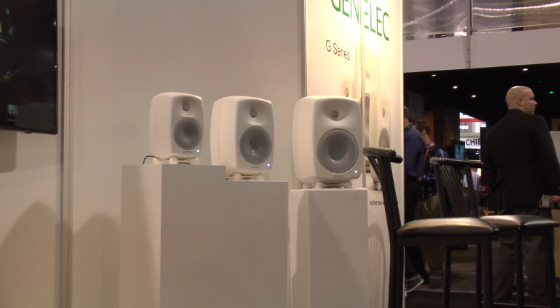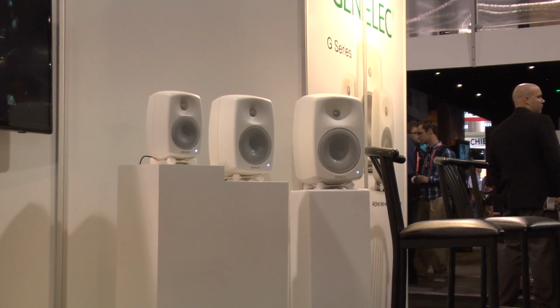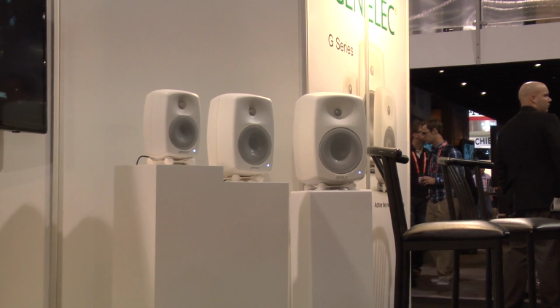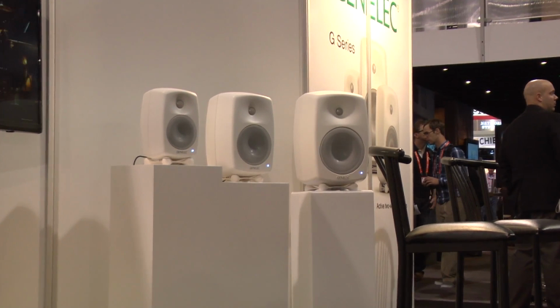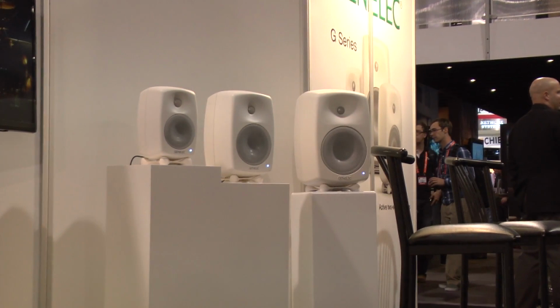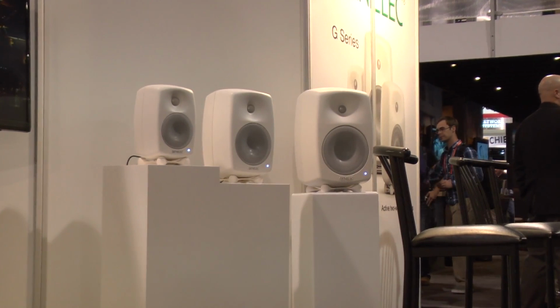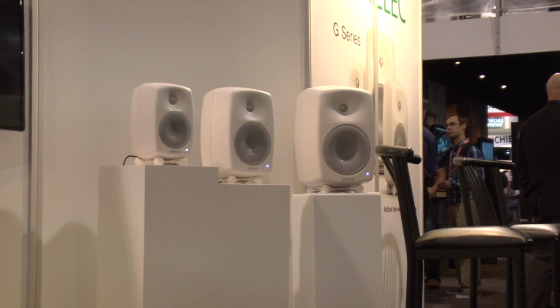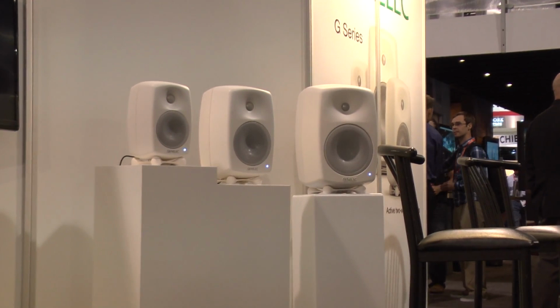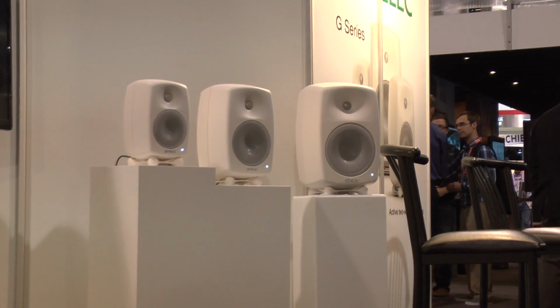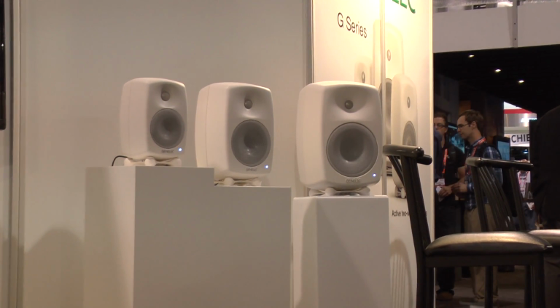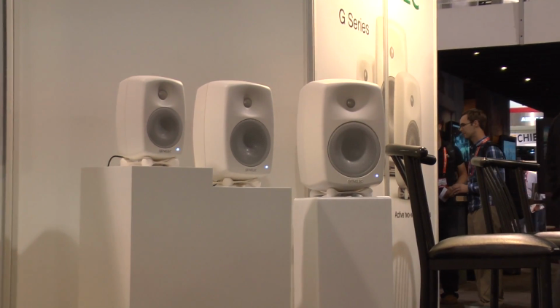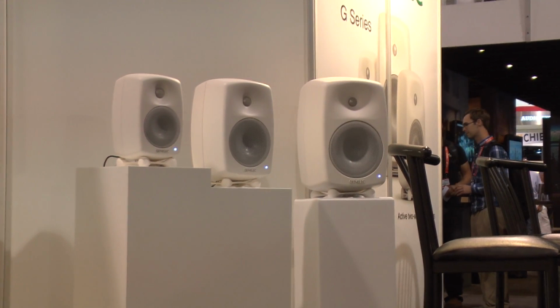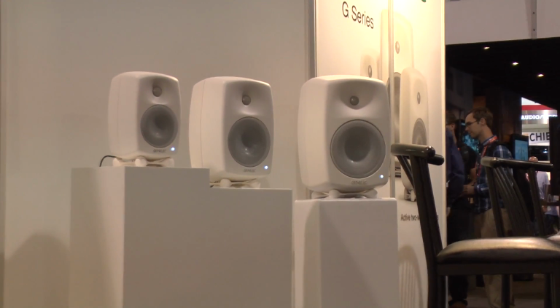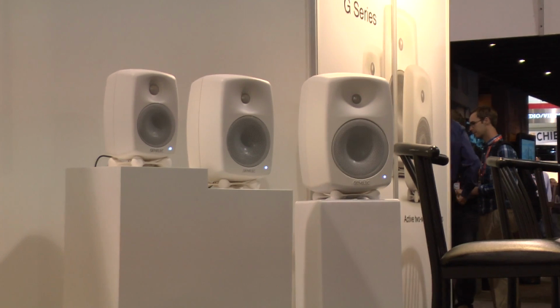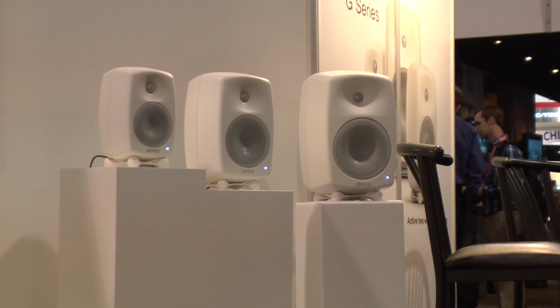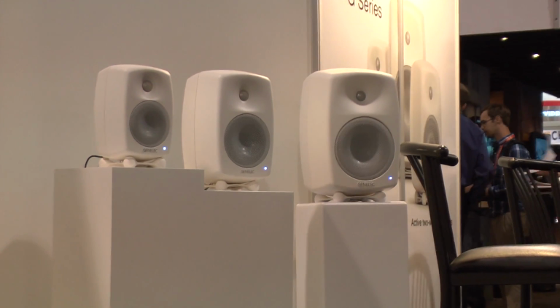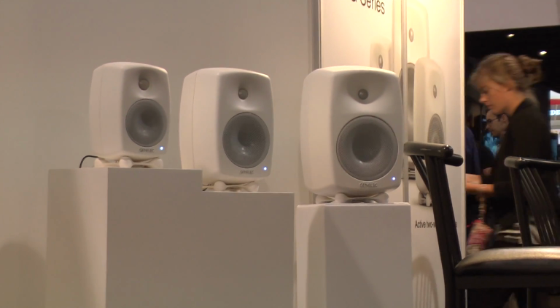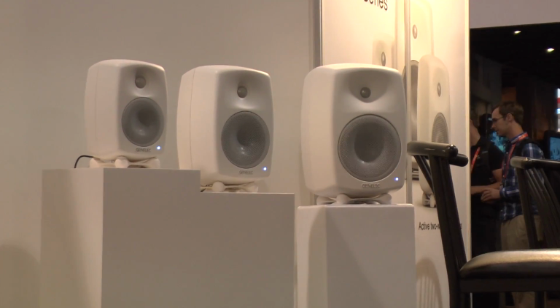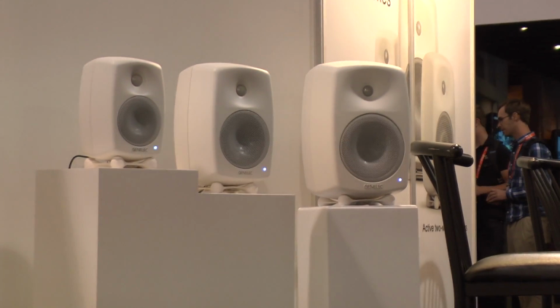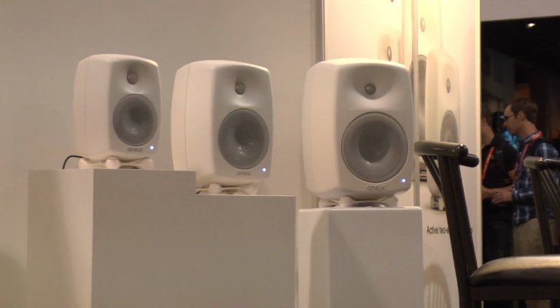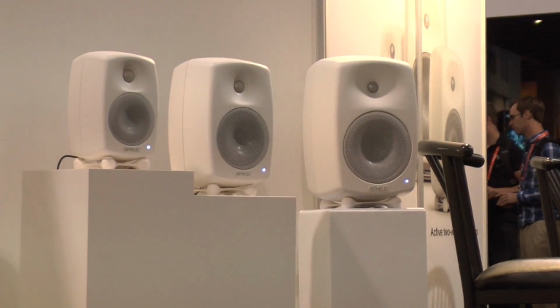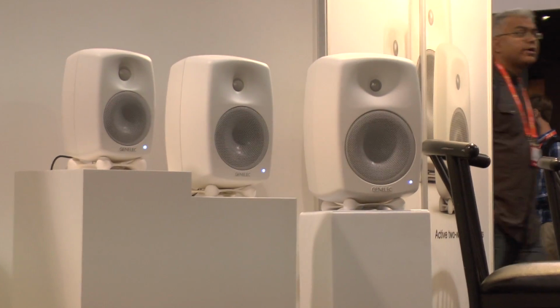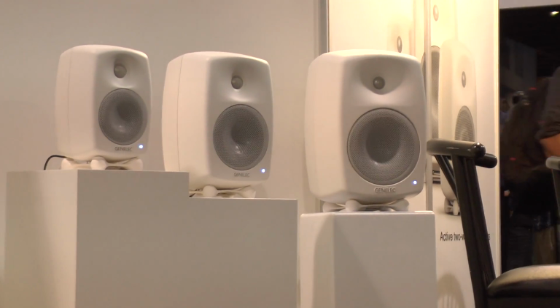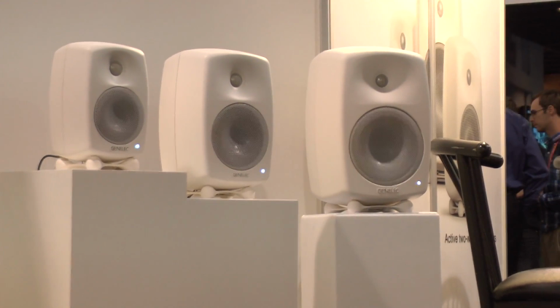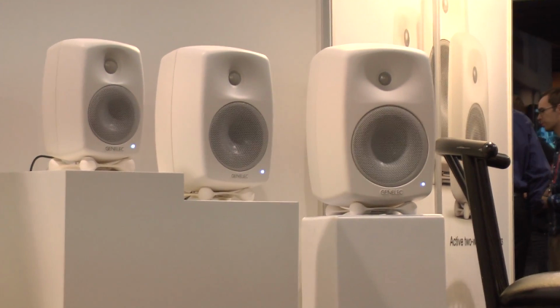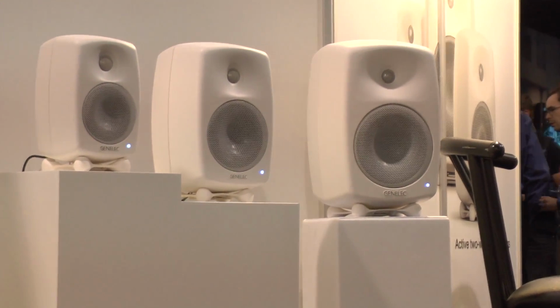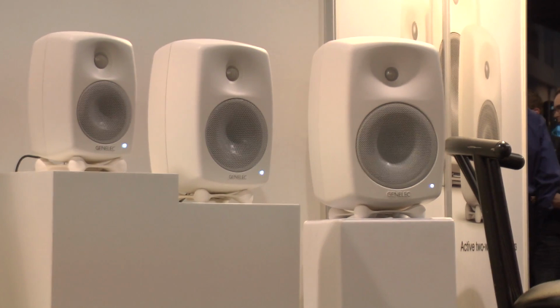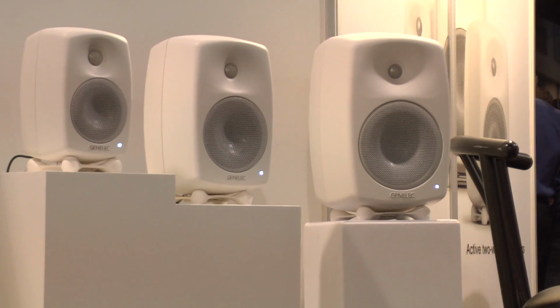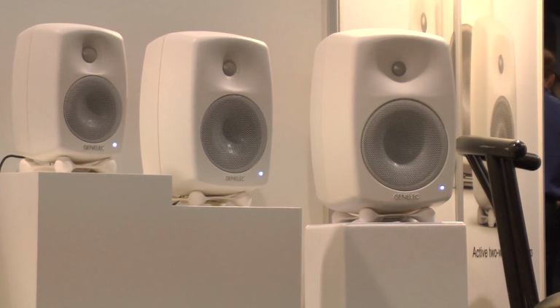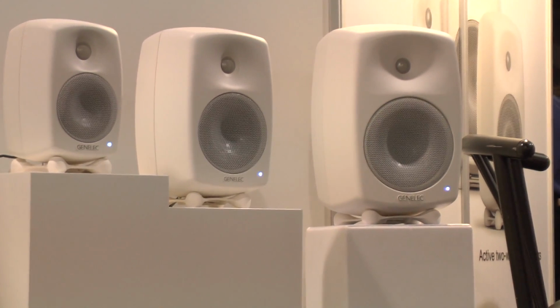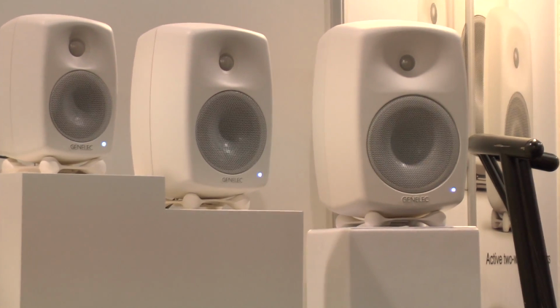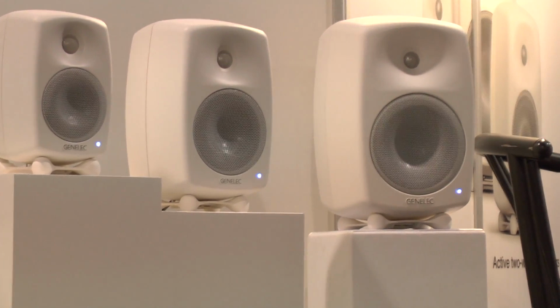Pricing-wise, the G1 starts off at $395.00 — and that is not a pair, that's individually. The G2 at $695.00, G3 at $995.00, and the G4 at $1,595.00.